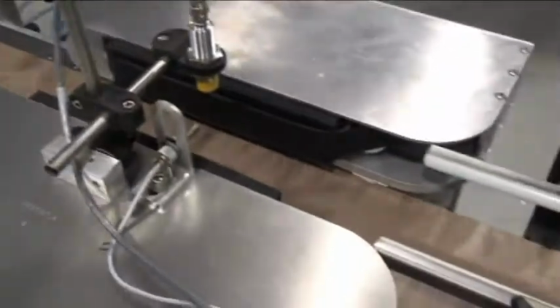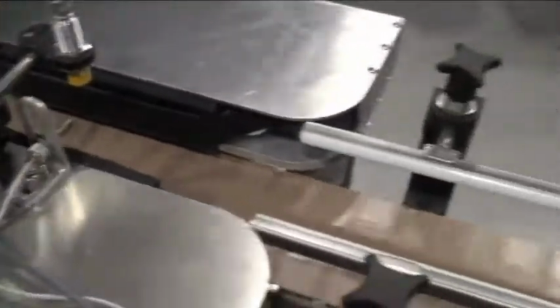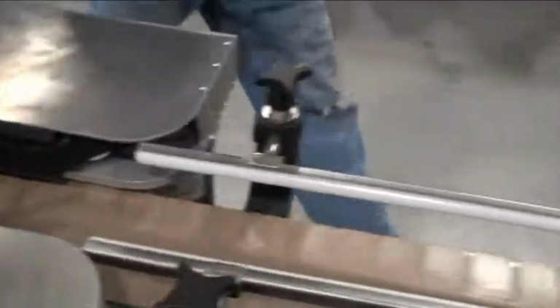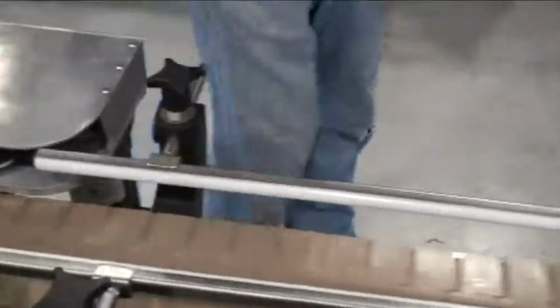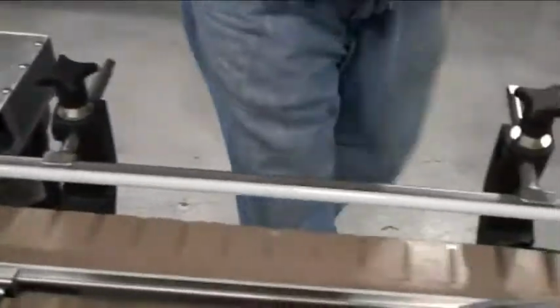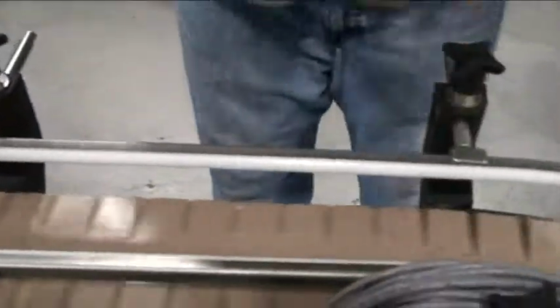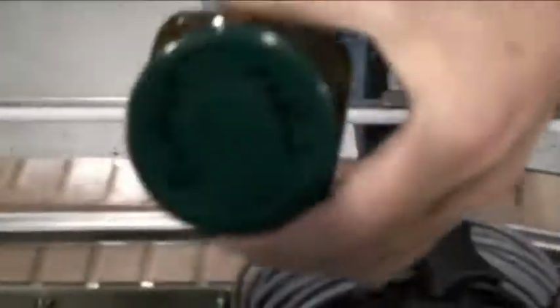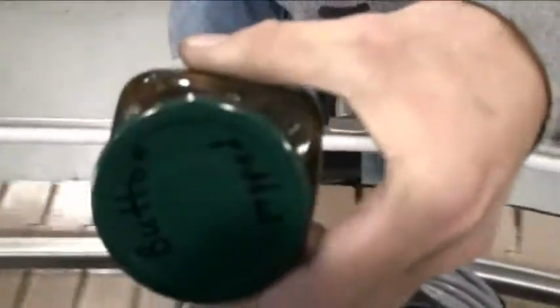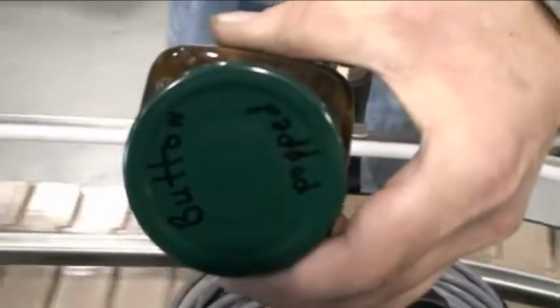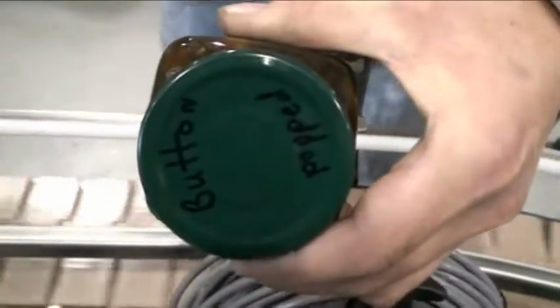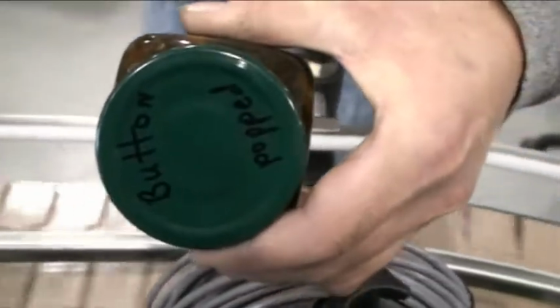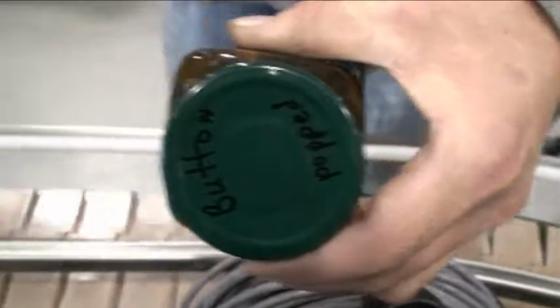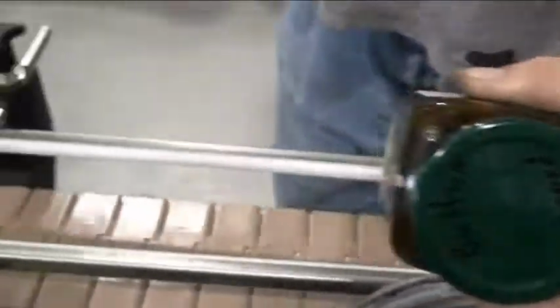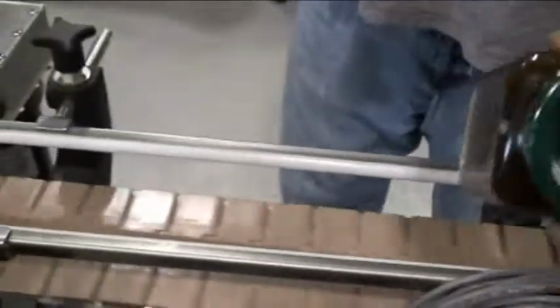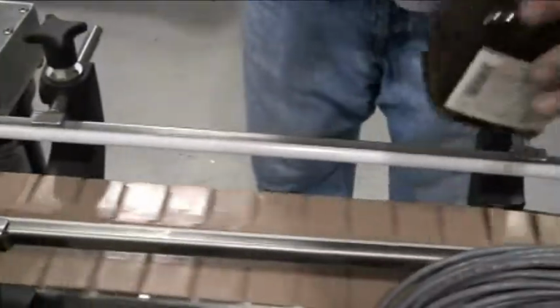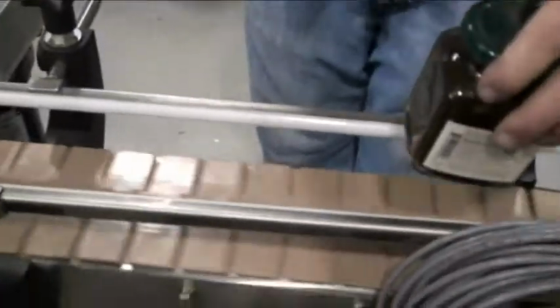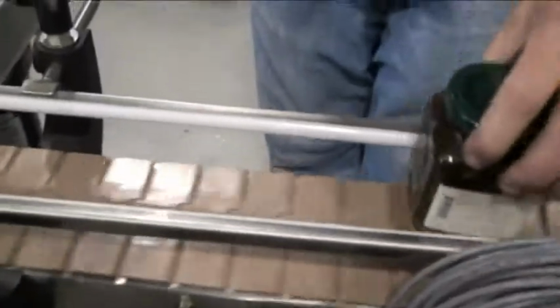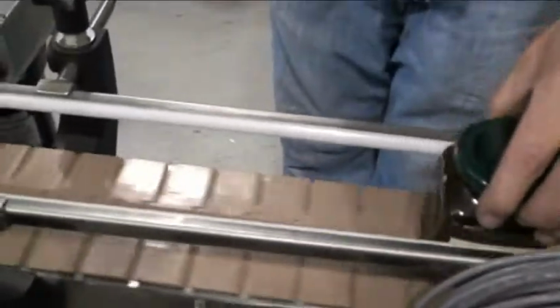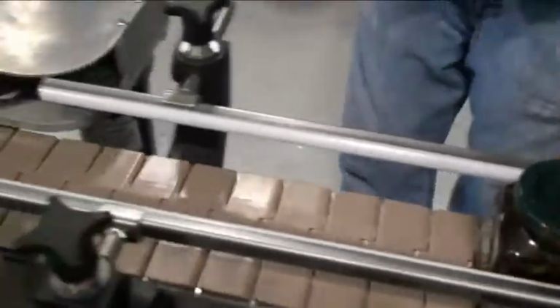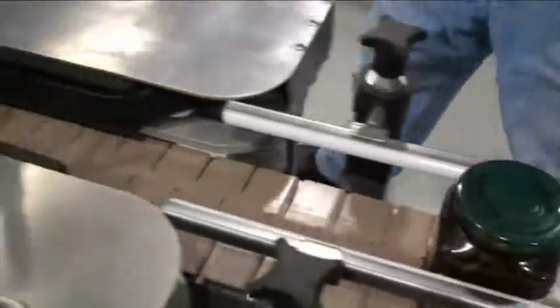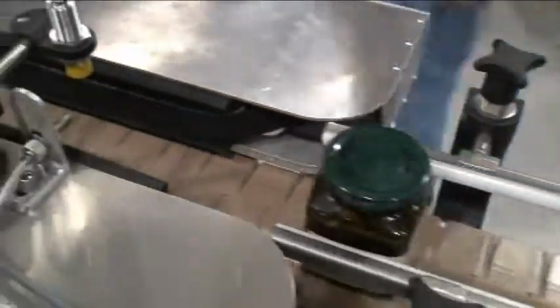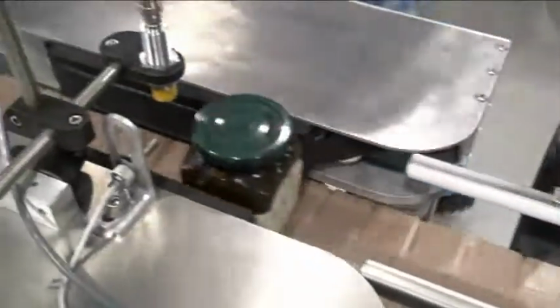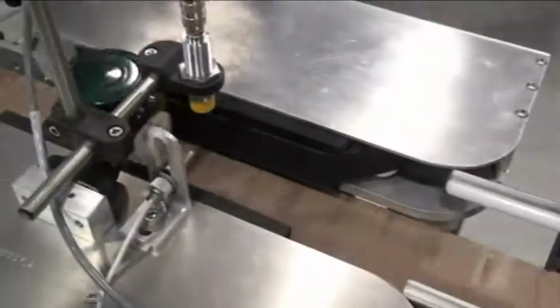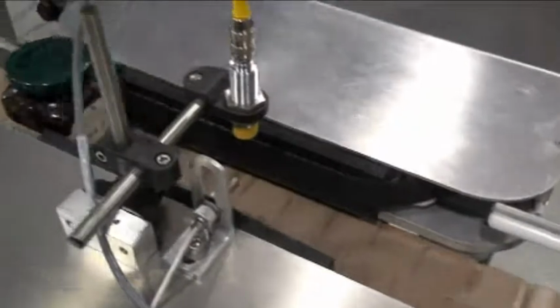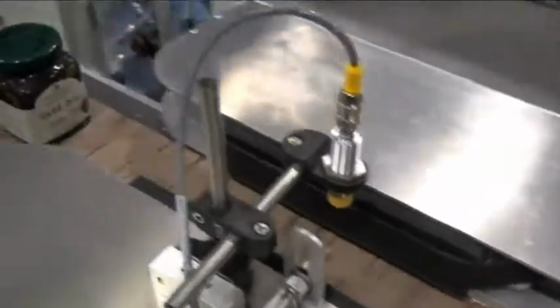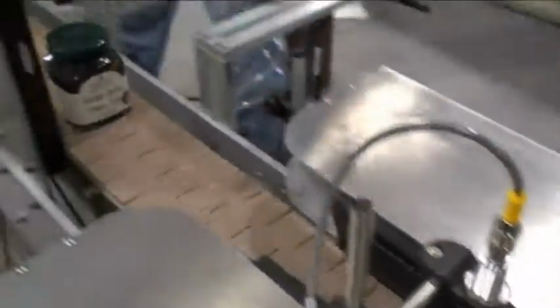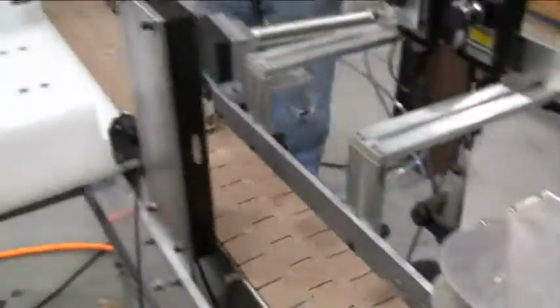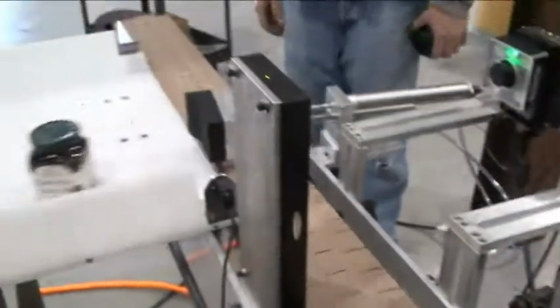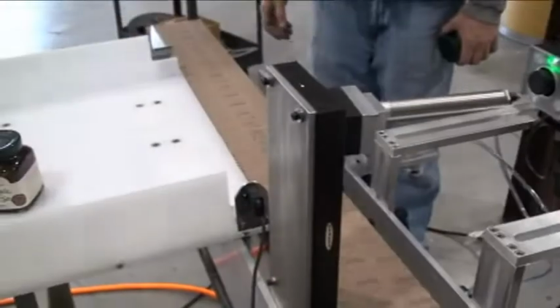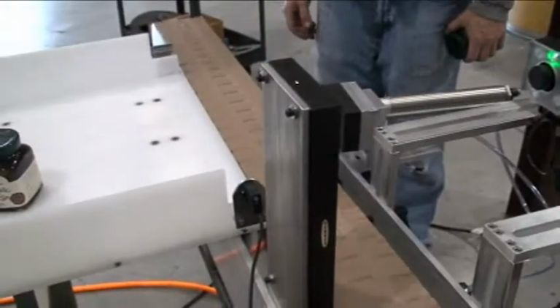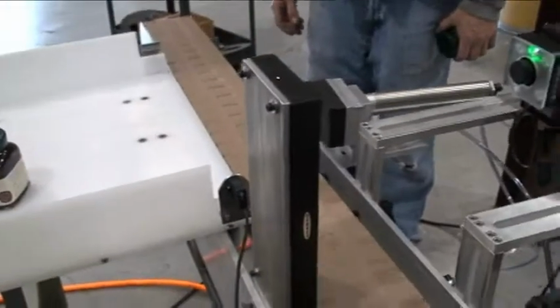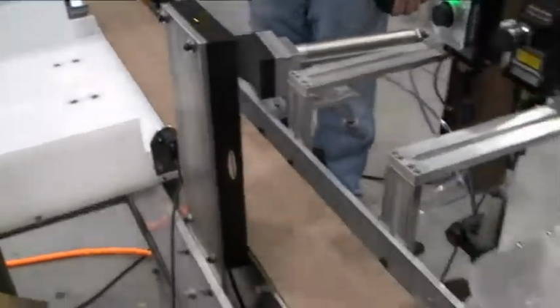Now we've got one here — you can see the top of it. The button has popped out, so we know it's a bad container. We'll send it through. And it gets pushed off.